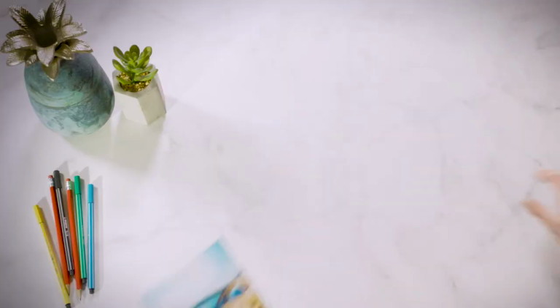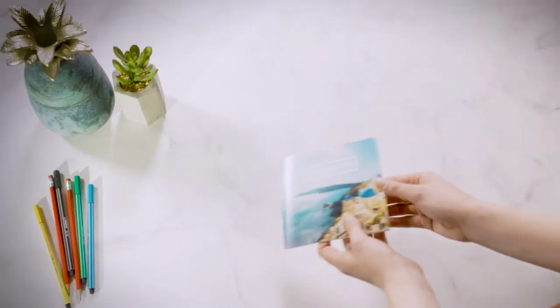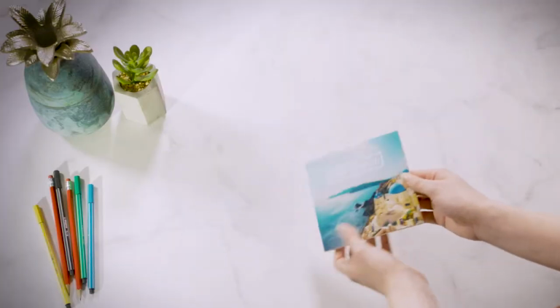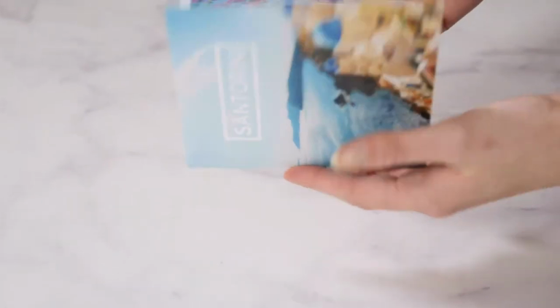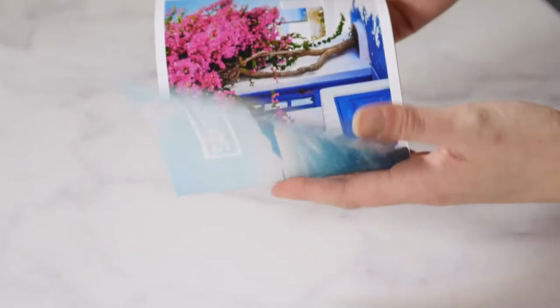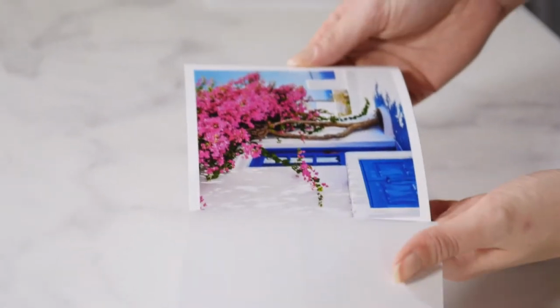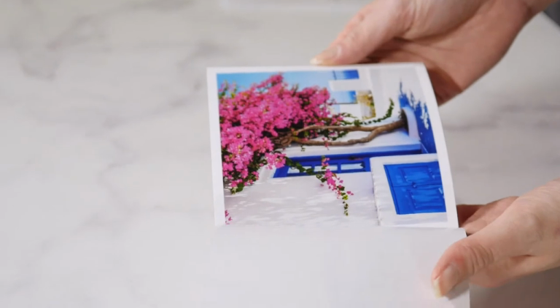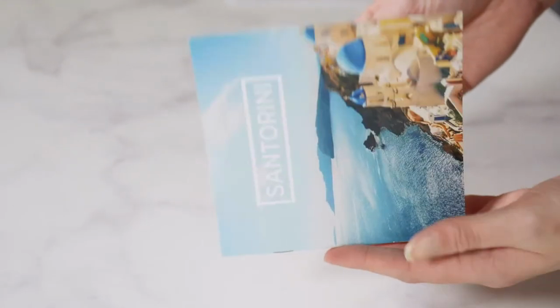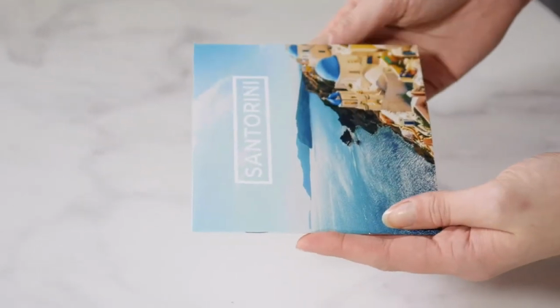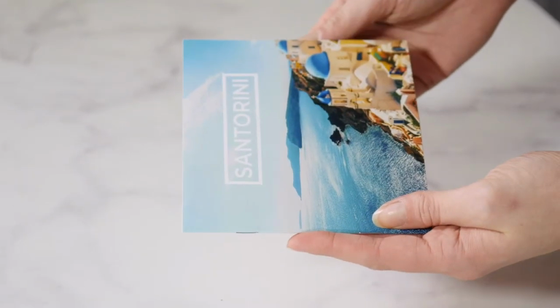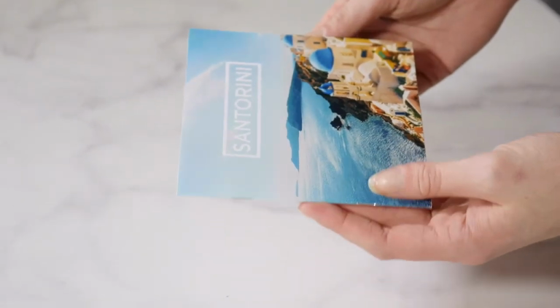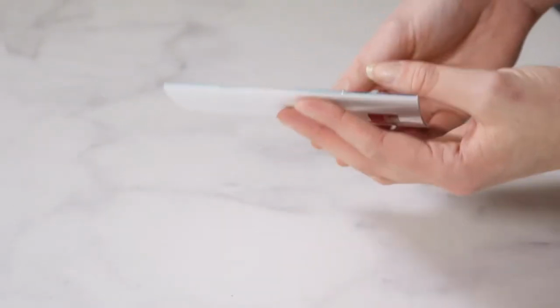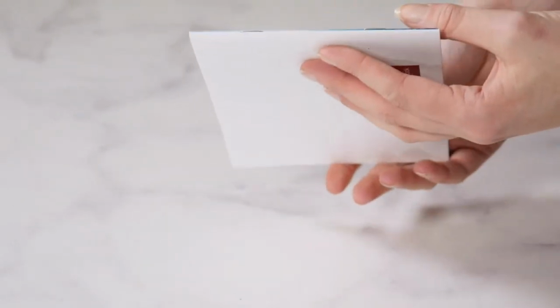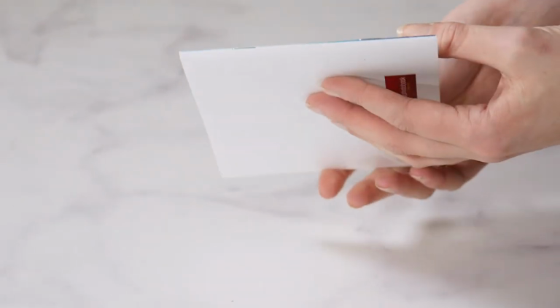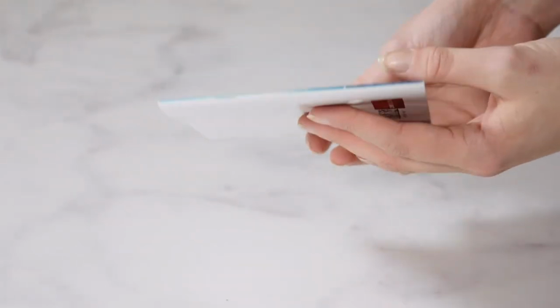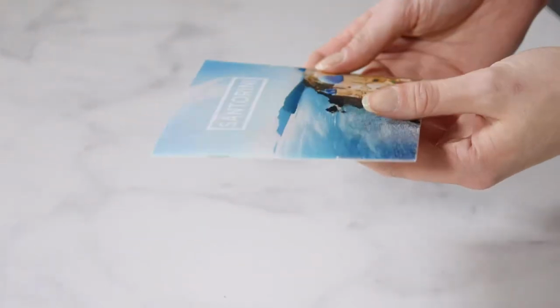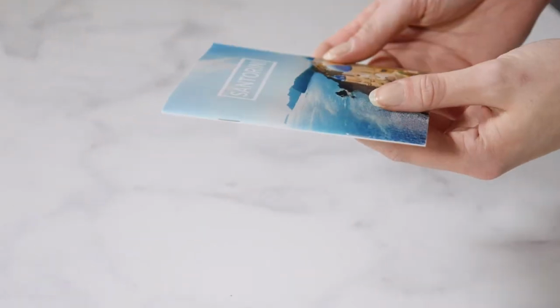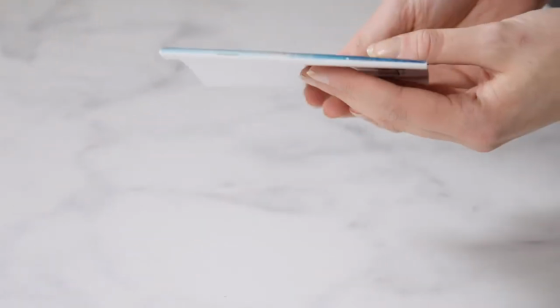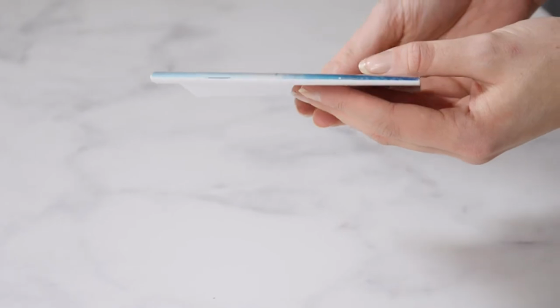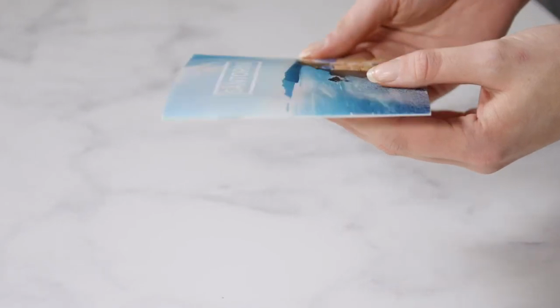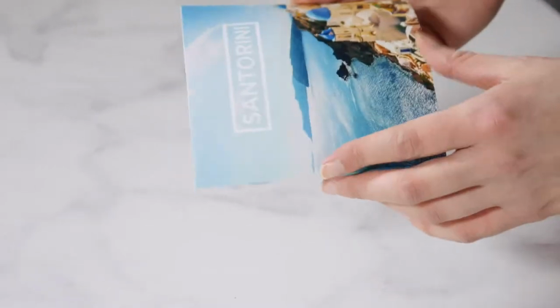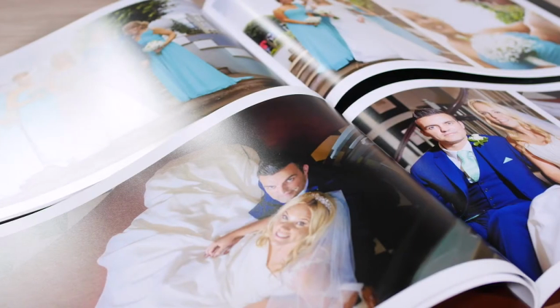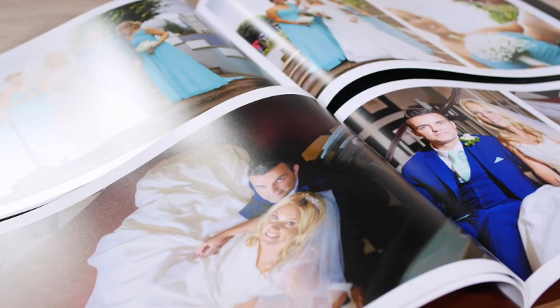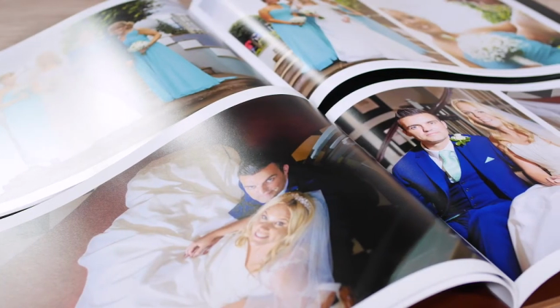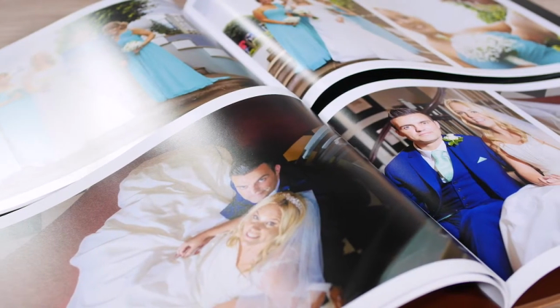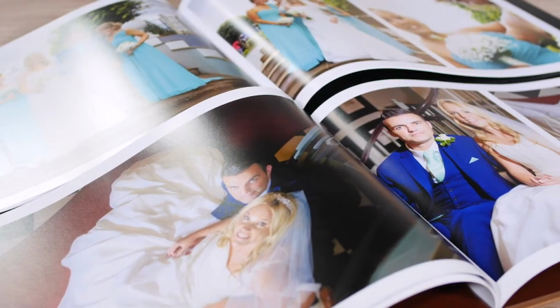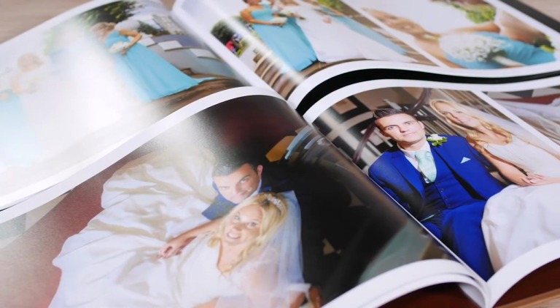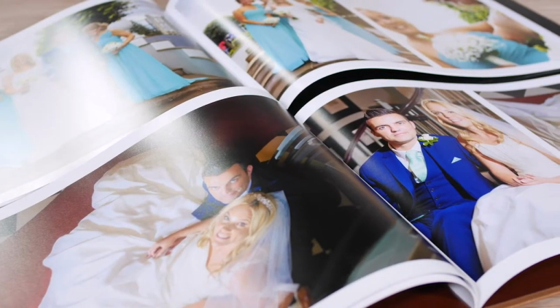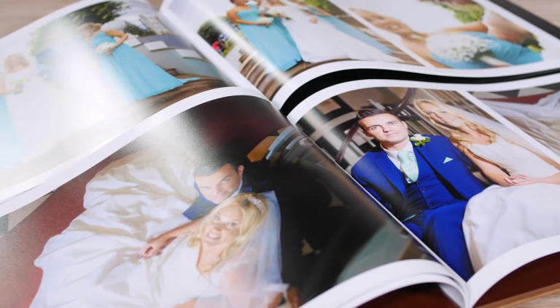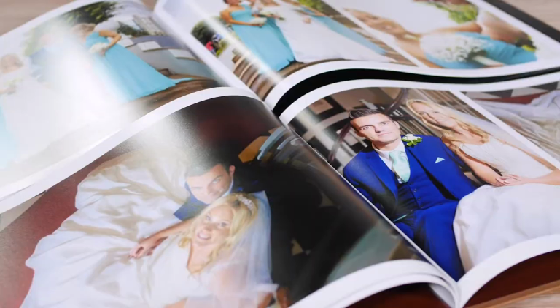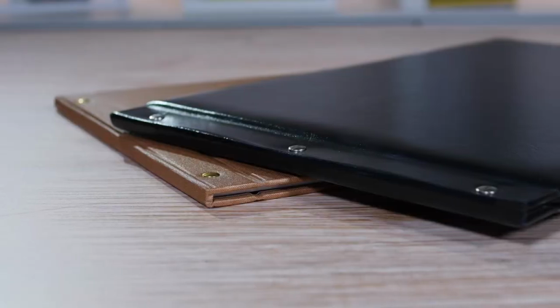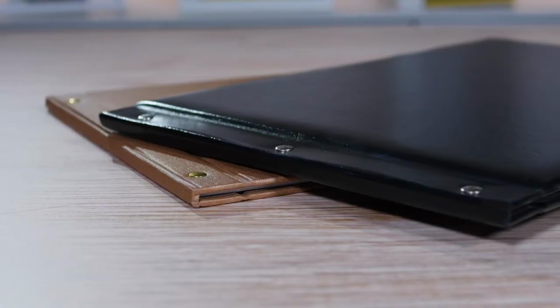For something even lighter, opt for a booklet cover, printed on the same paper as the pages of your book and bound with staples, similar to a magazine cover. If you're working on something extra special, your book should reflect this.